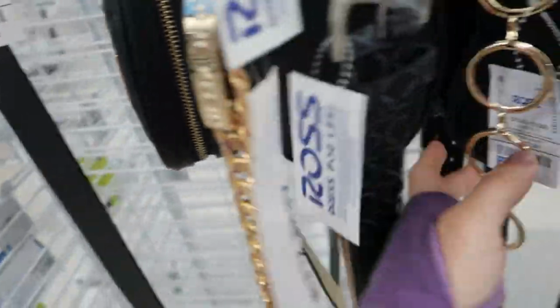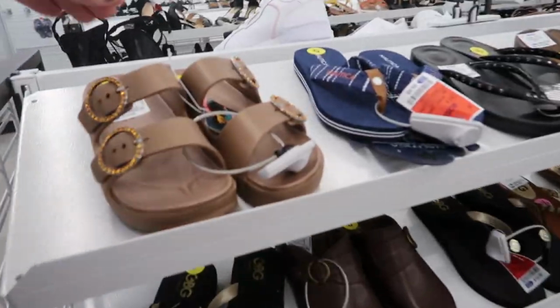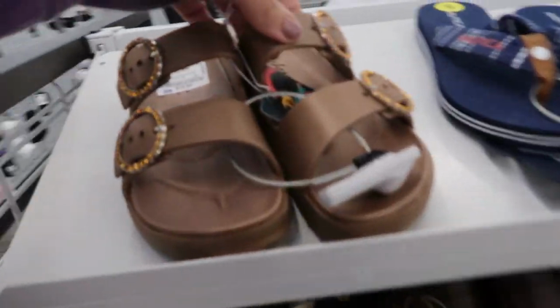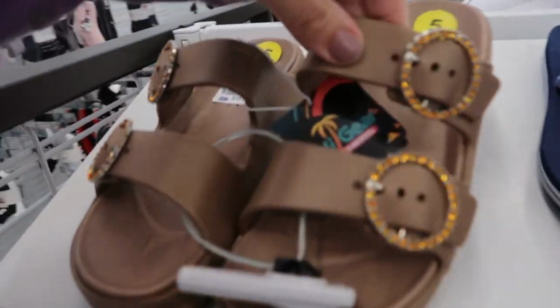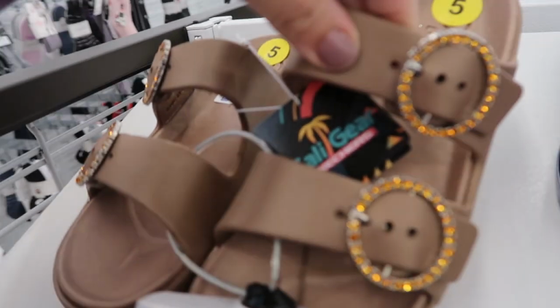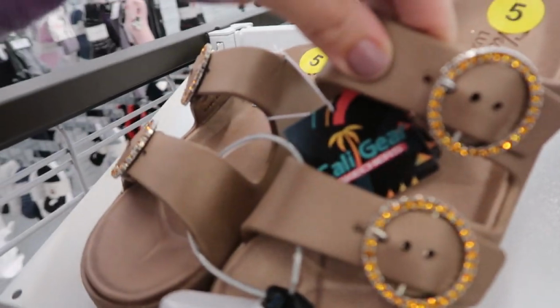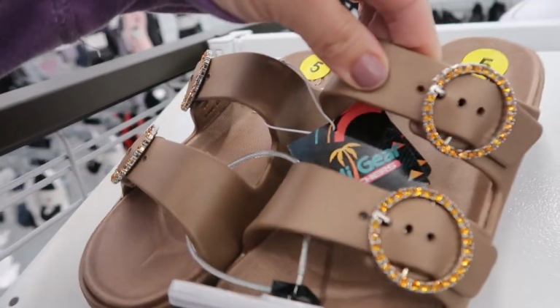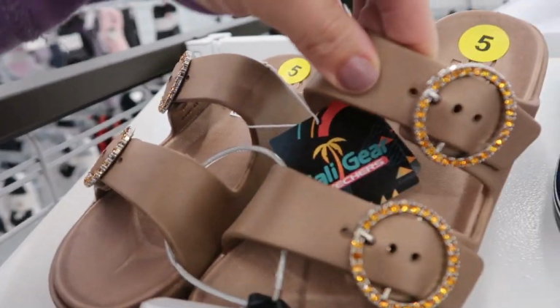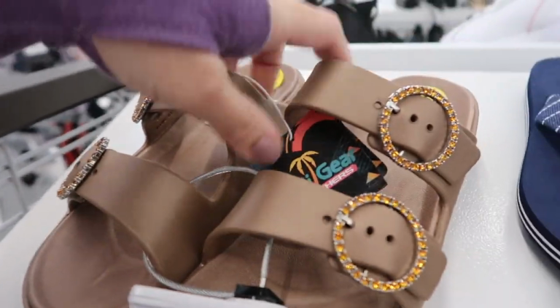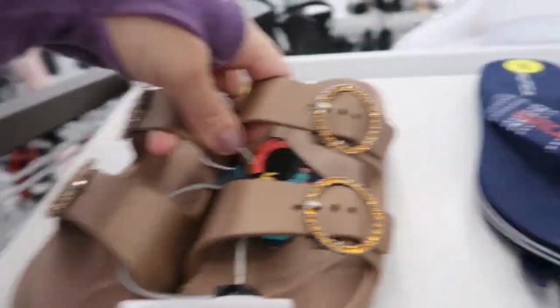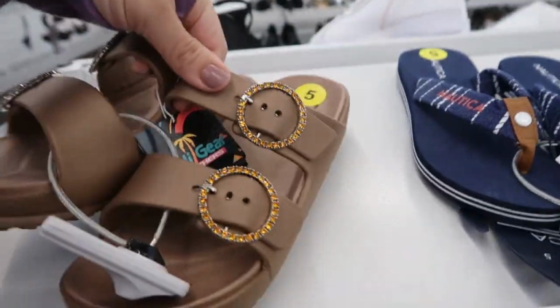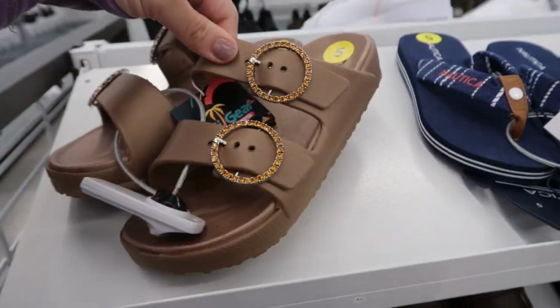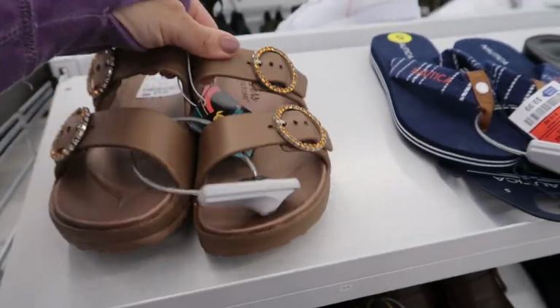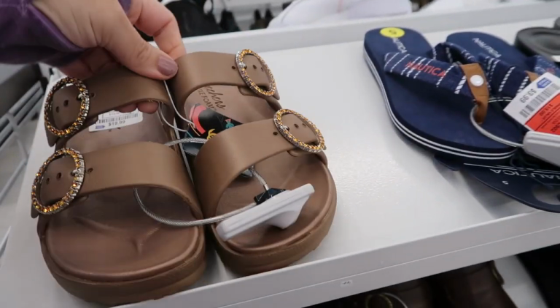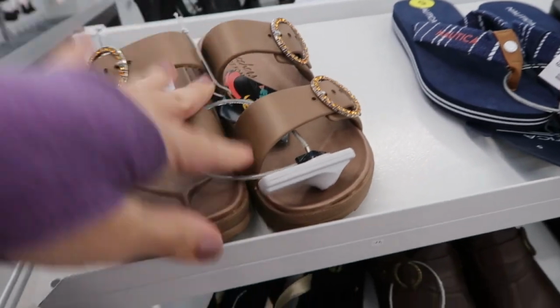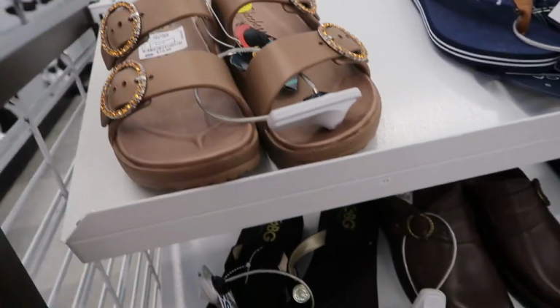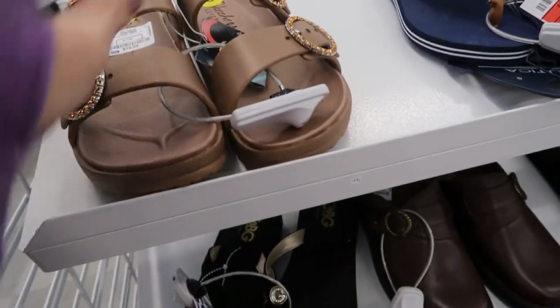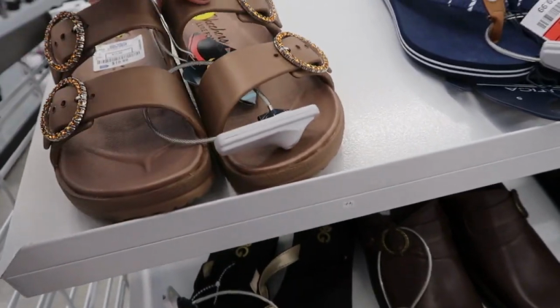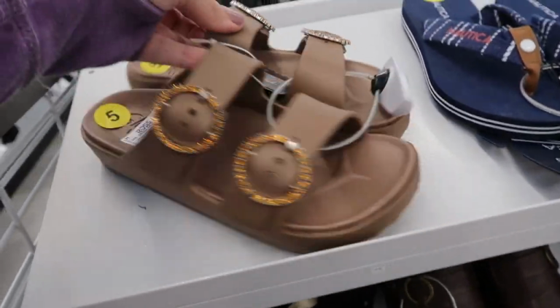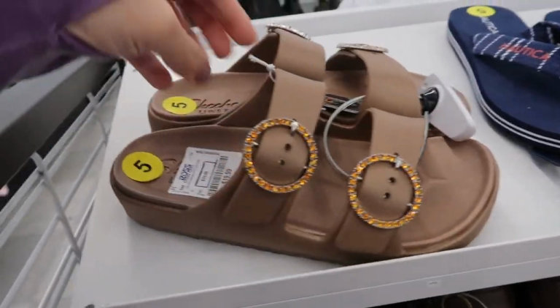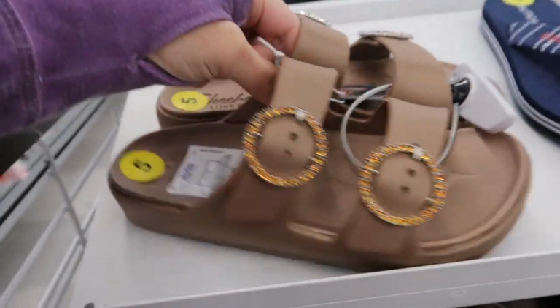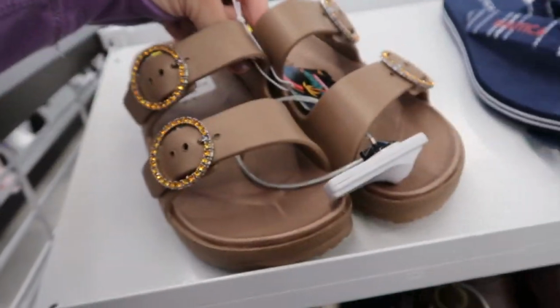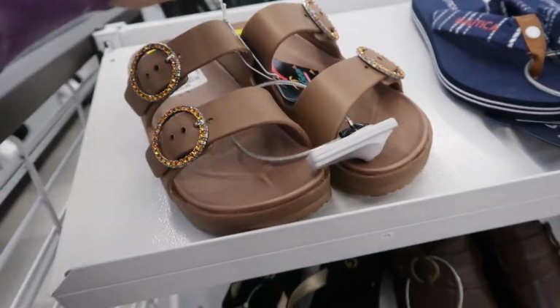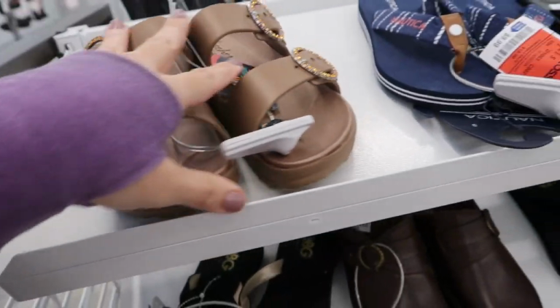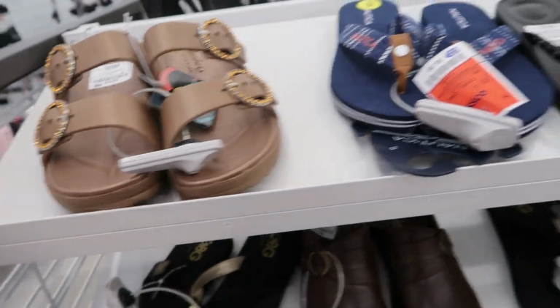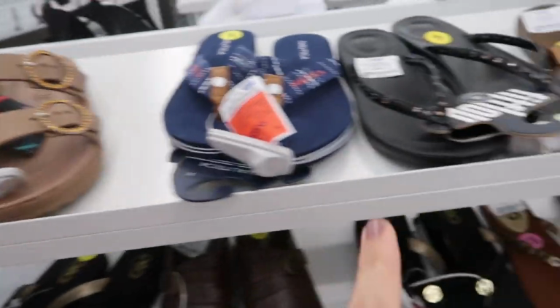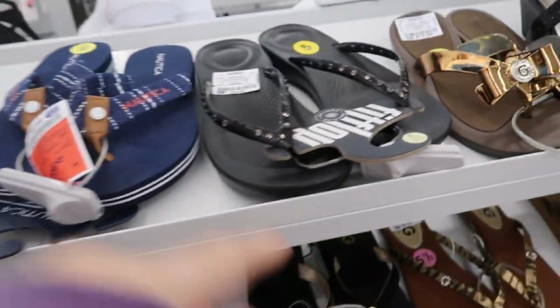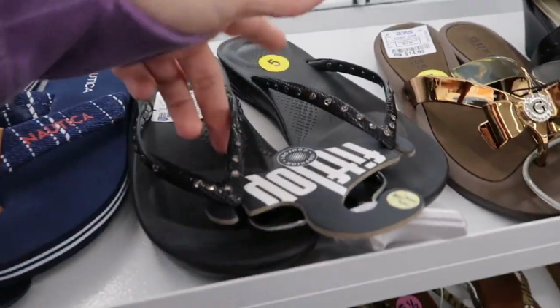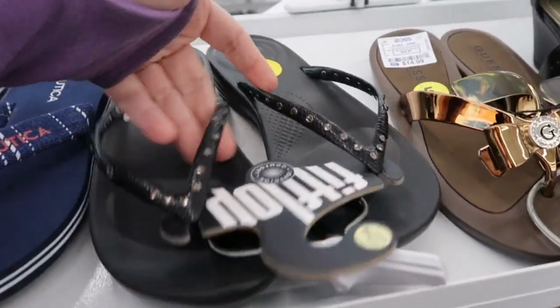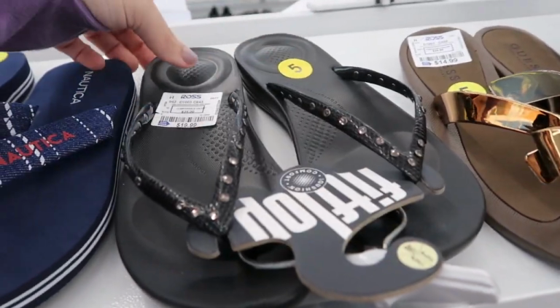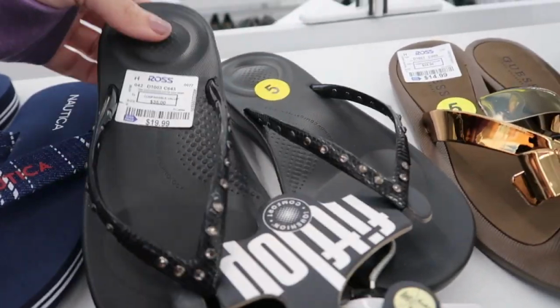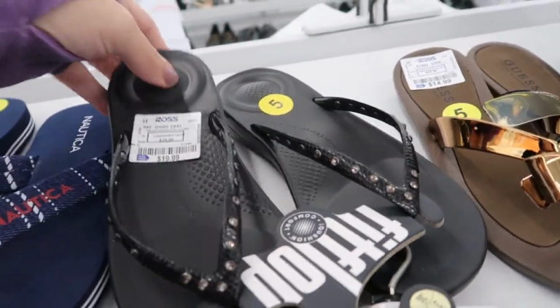Moving on to shoes - these look new, they're Cali Gear by Skechers footbed sandals and they're $19.99. Small little FitFlops - $19.99.